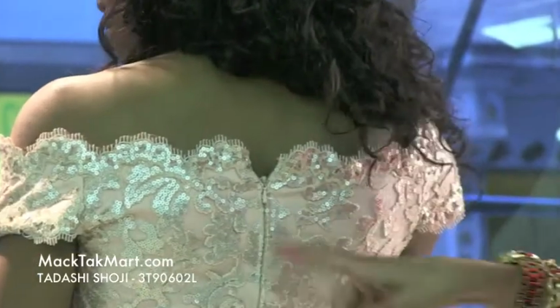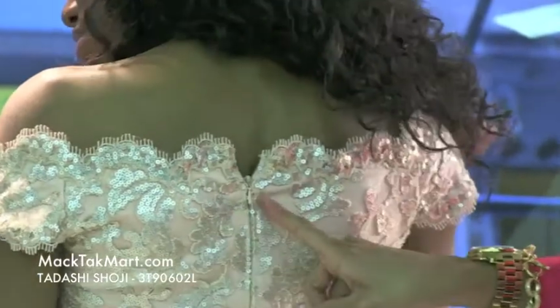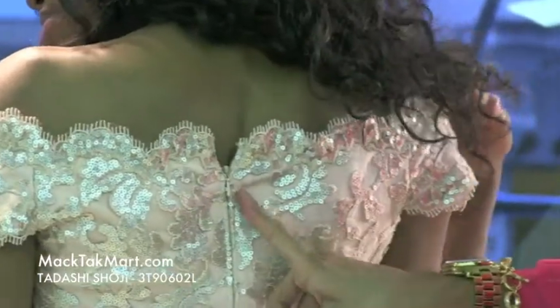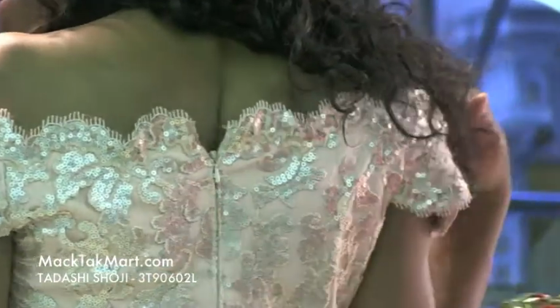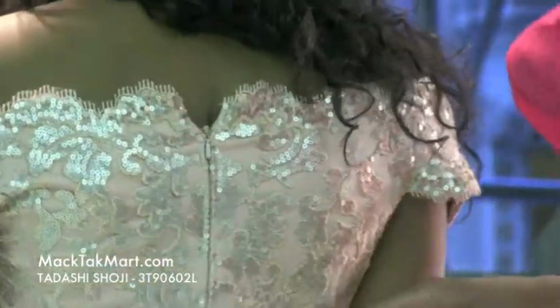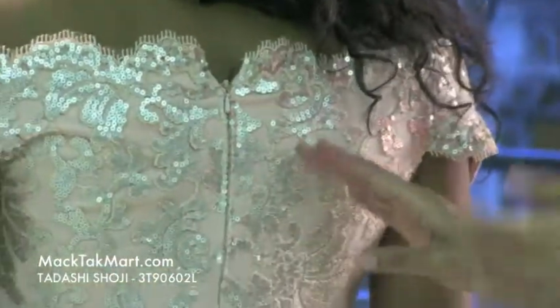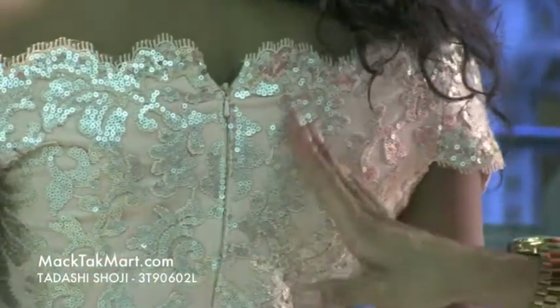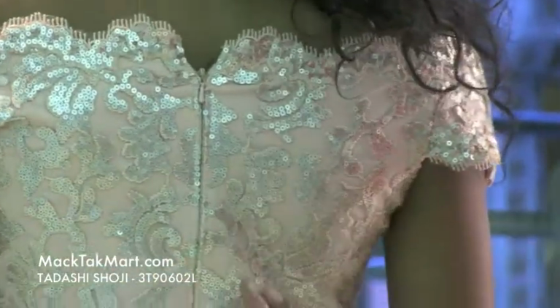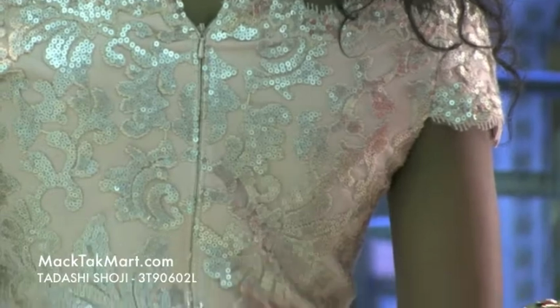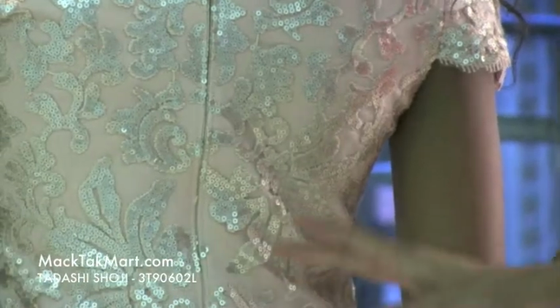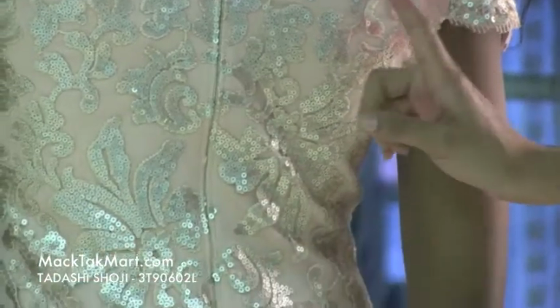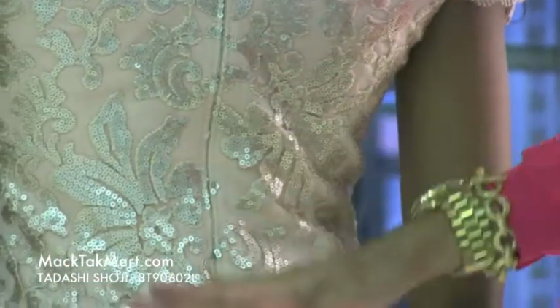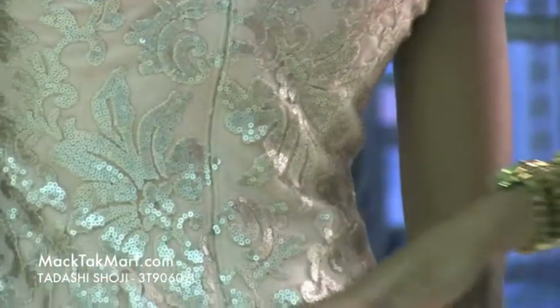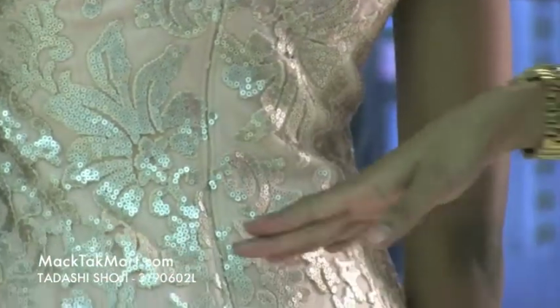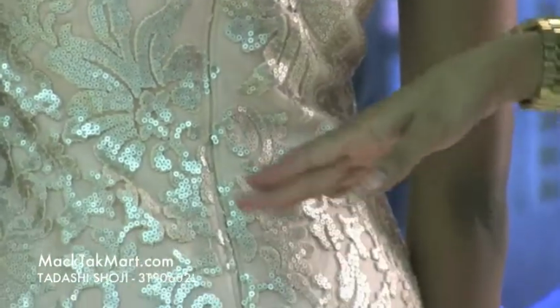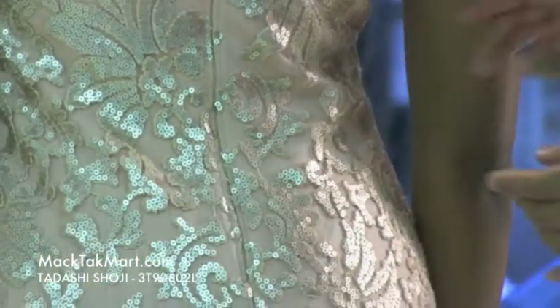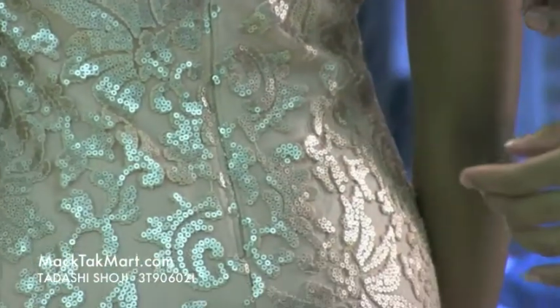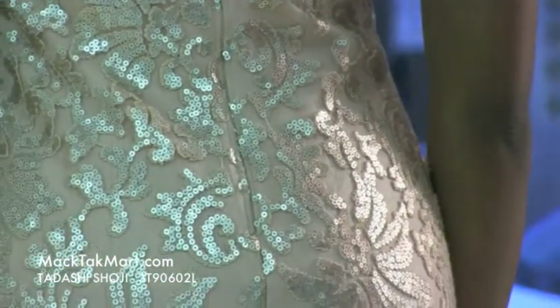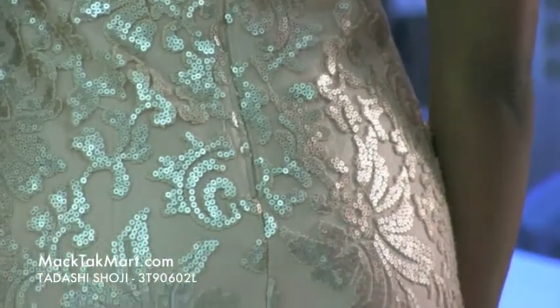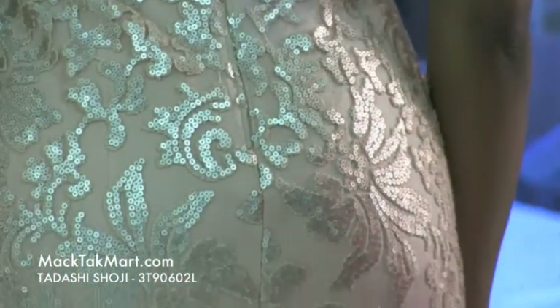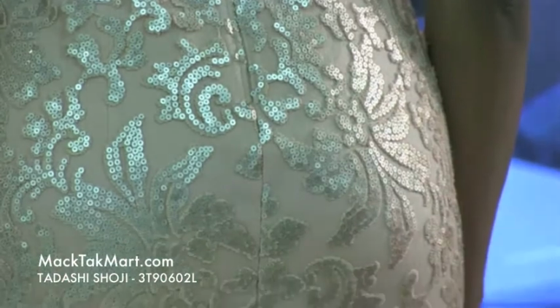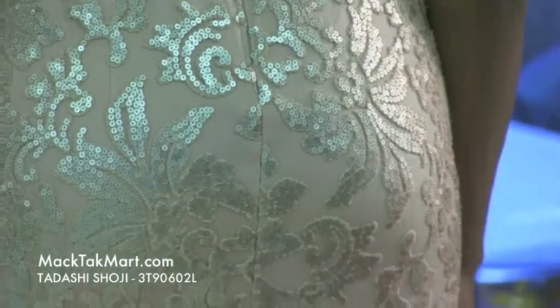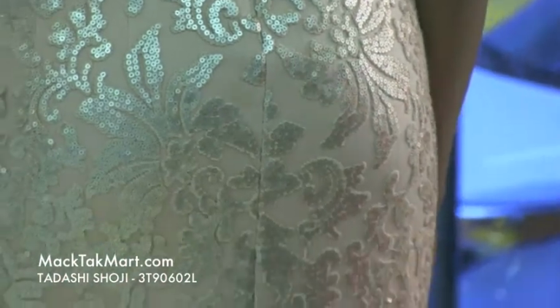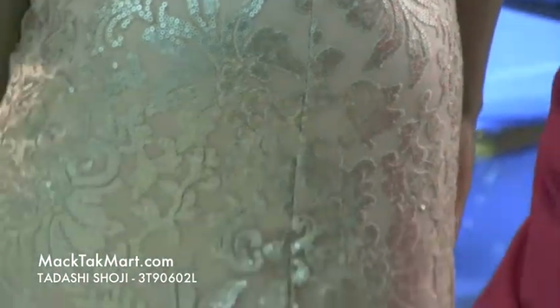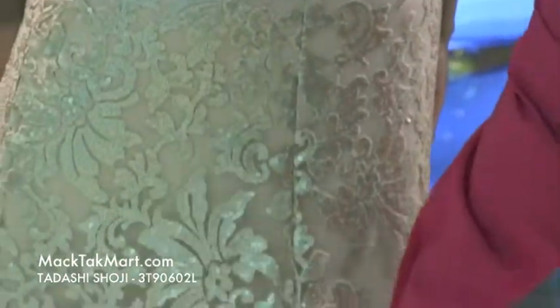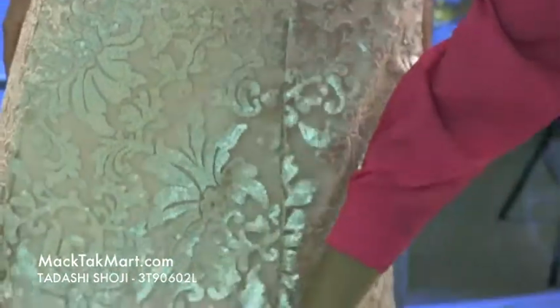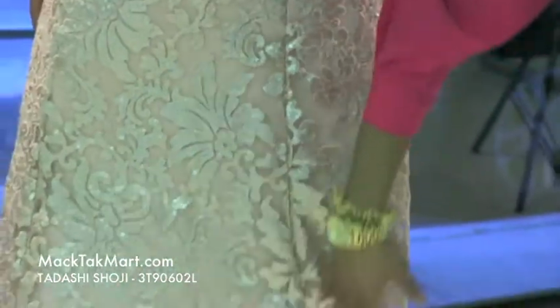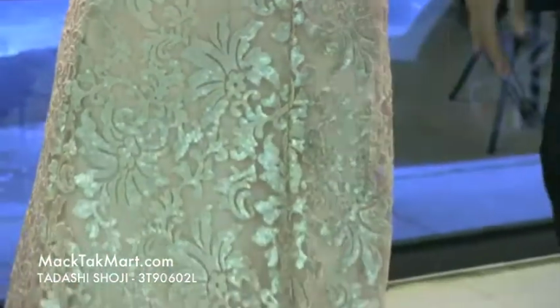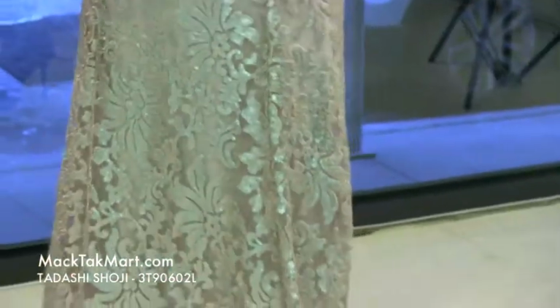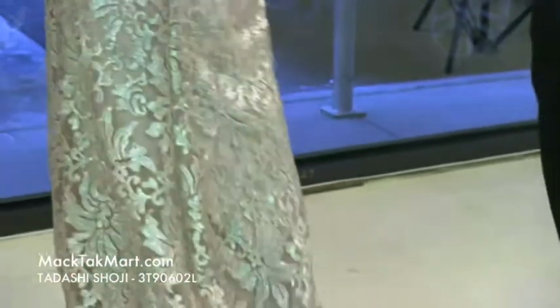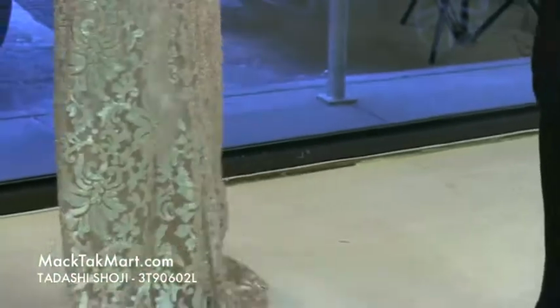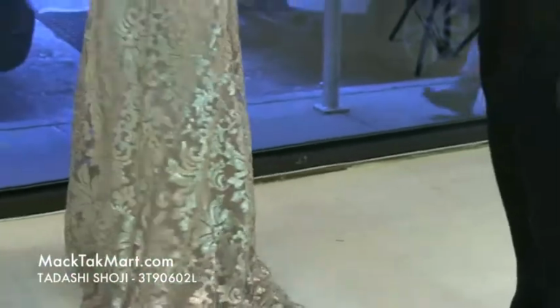This dress has a transparent zipper and it stops right at the mid-buttocks area. This dress has a lot of movement and does have a very small train, so when you walk it's definitely going to leave a stance.